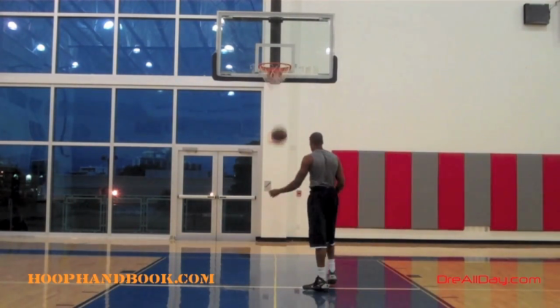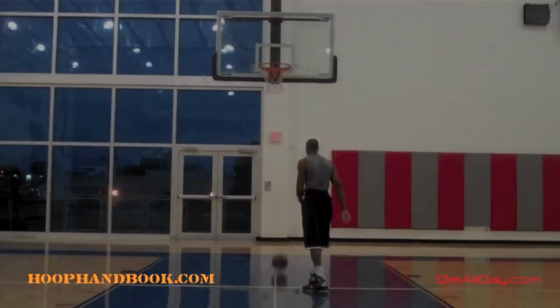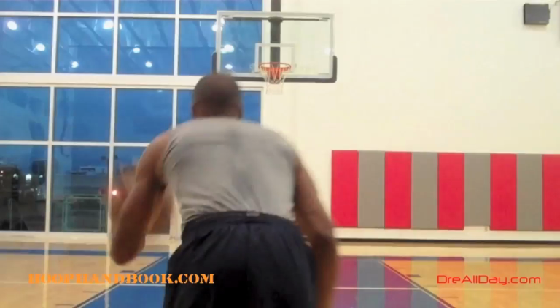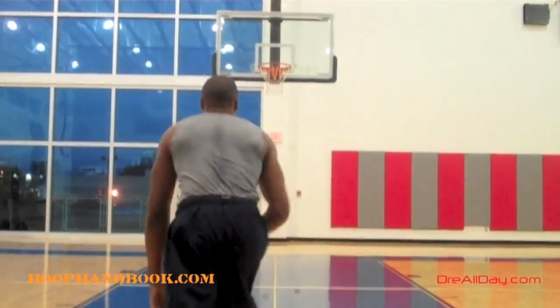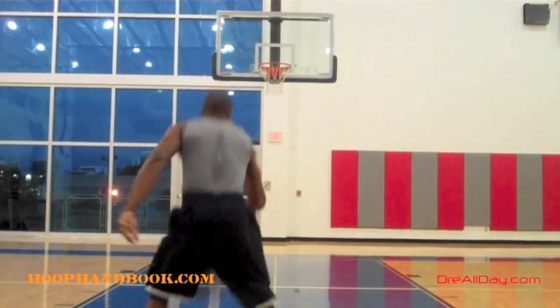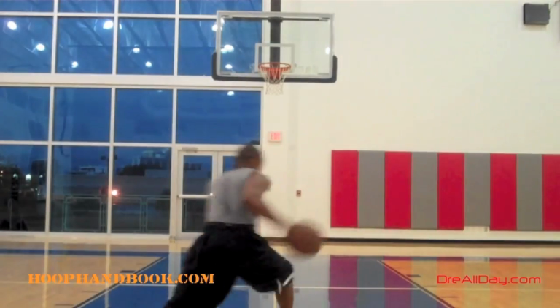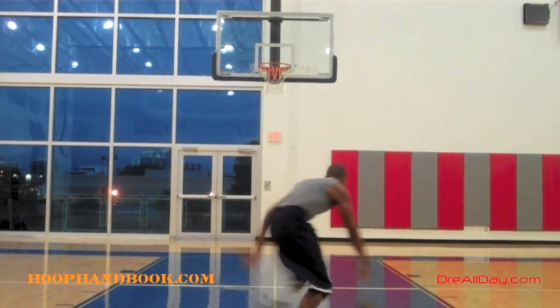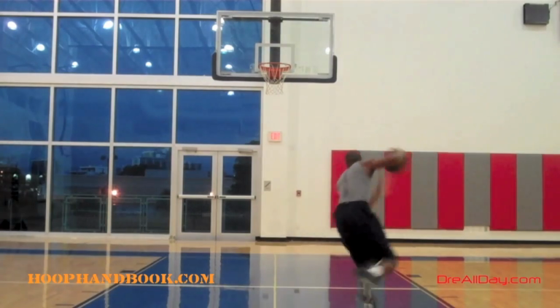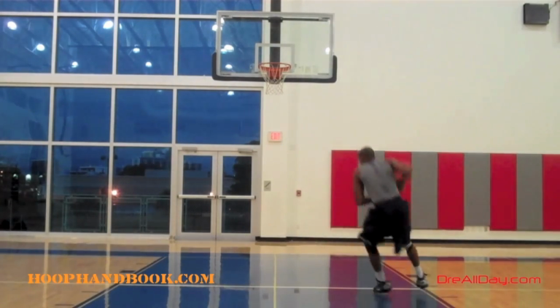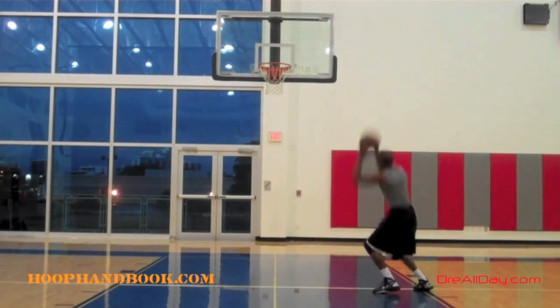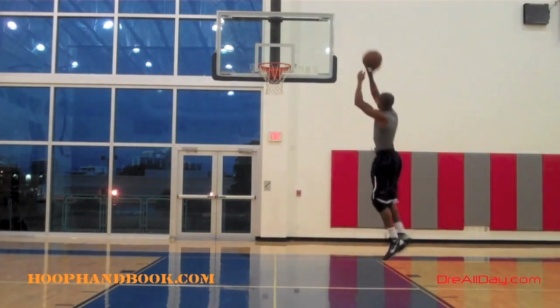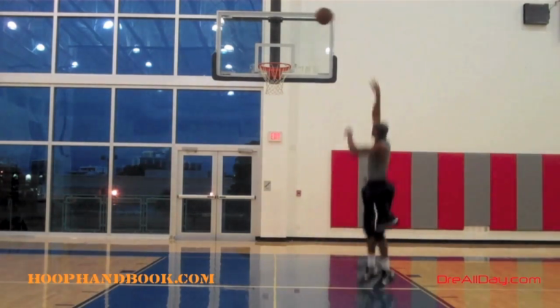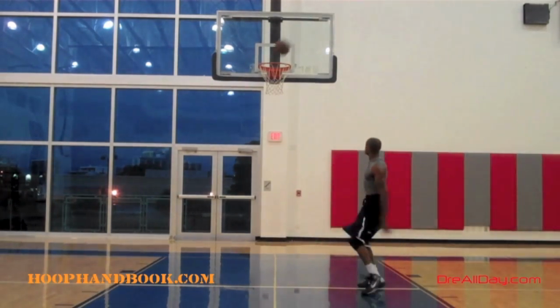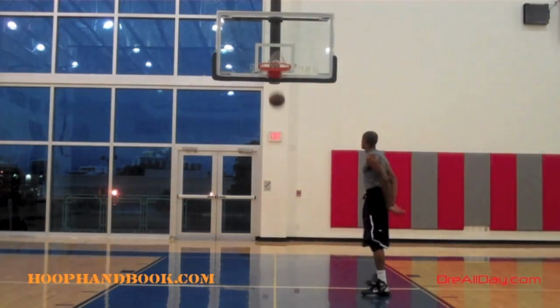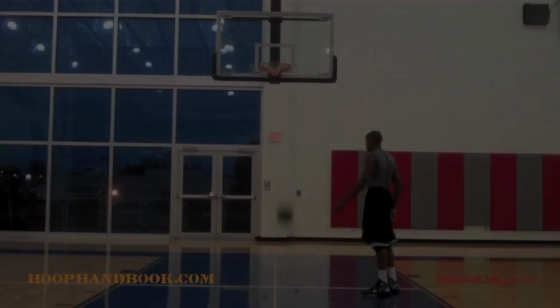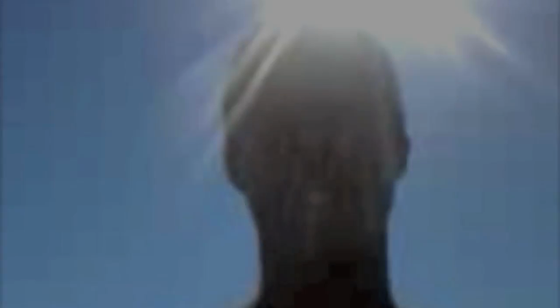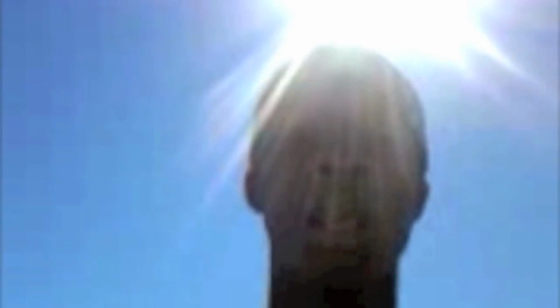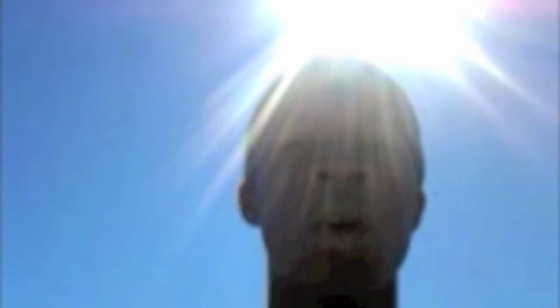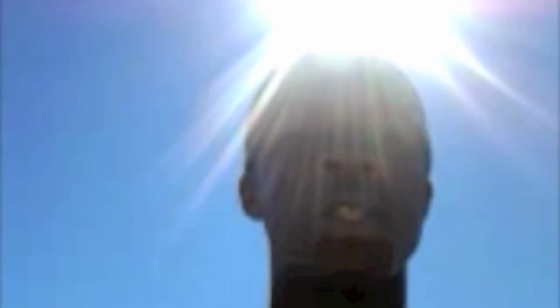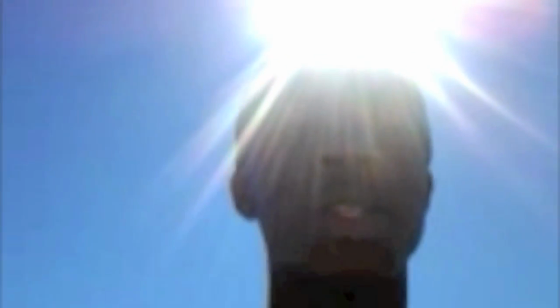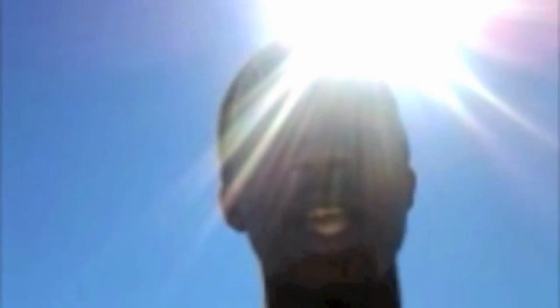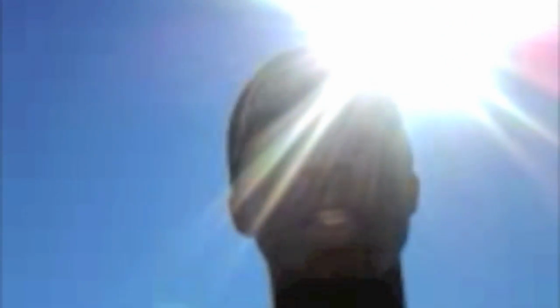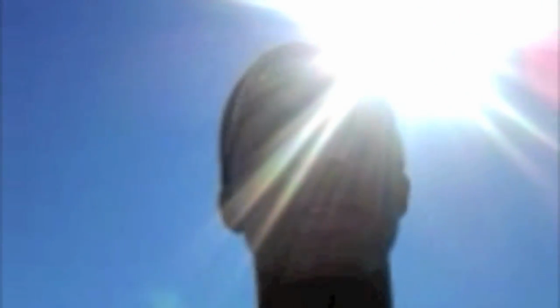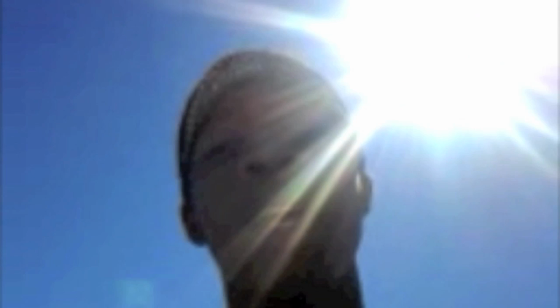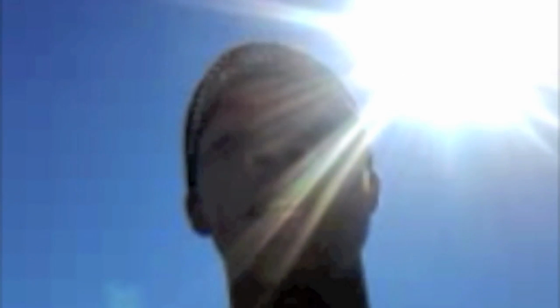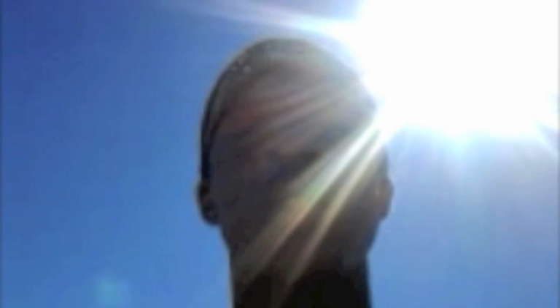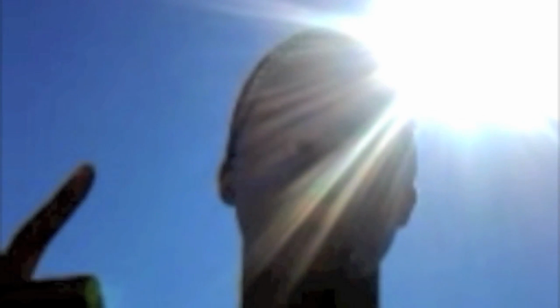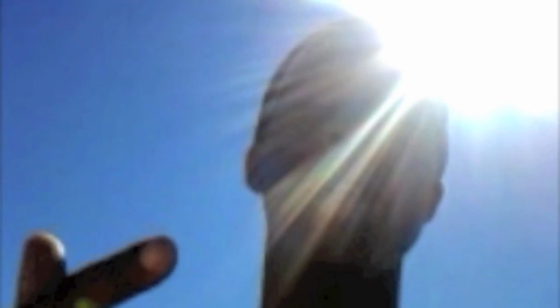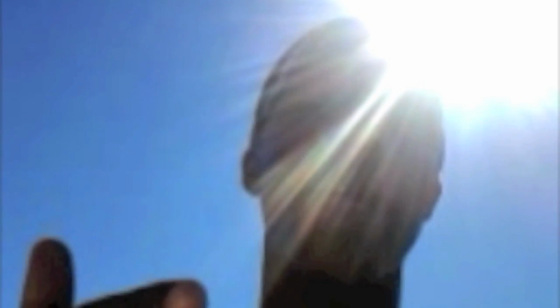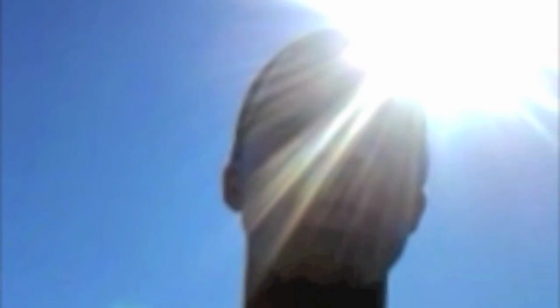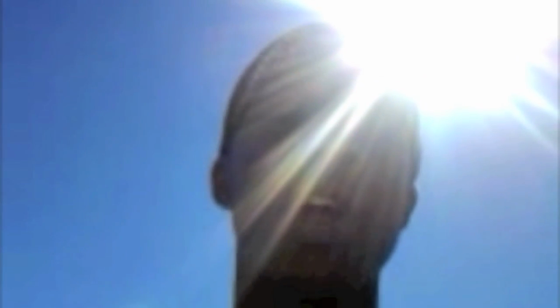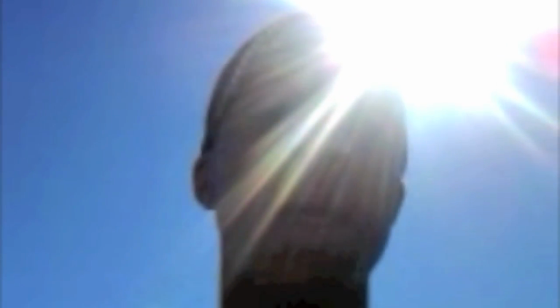Or you could go straight up and land straight down — maybe you've got somebody trying to take a charge underneath you, or a shot blocker. This is Quincy Shake Johnson, Dallas, Texas. Work on your game every day.